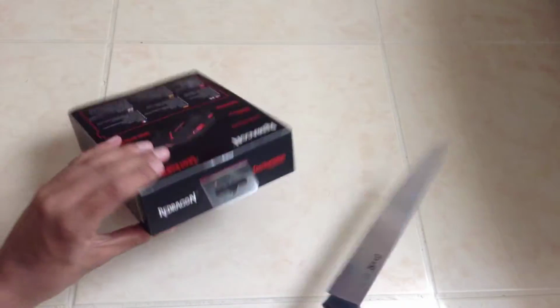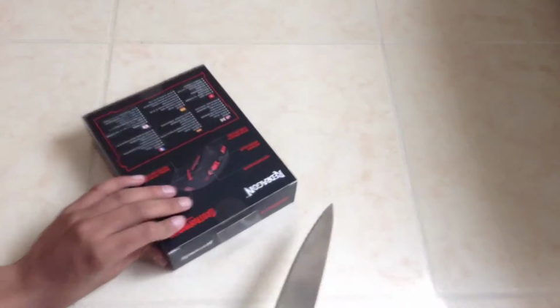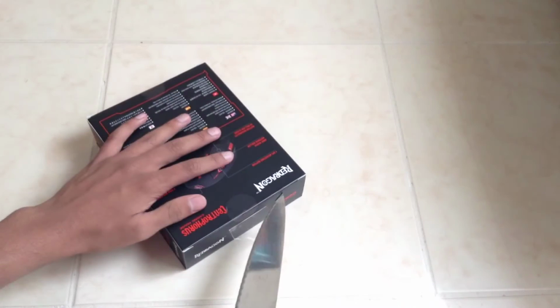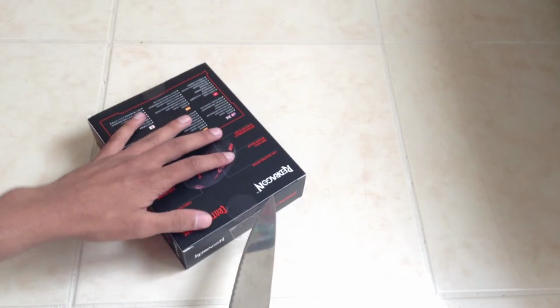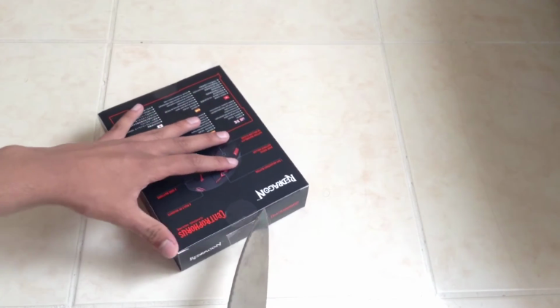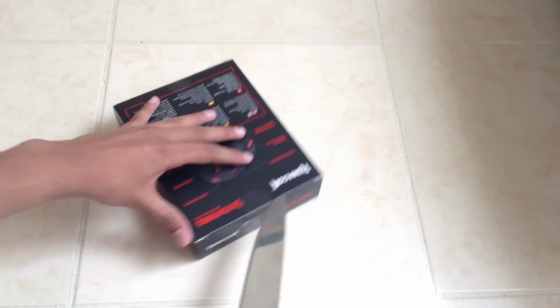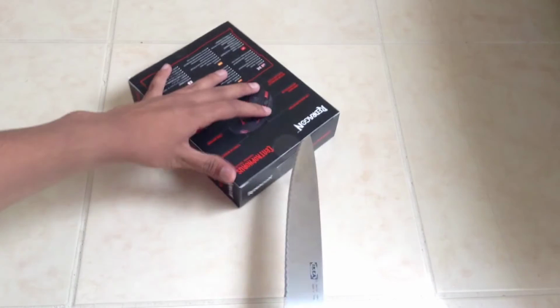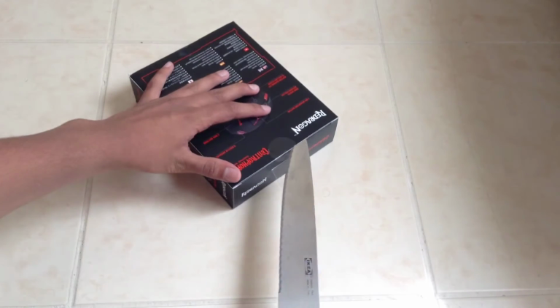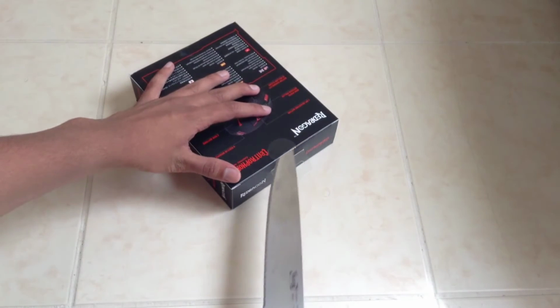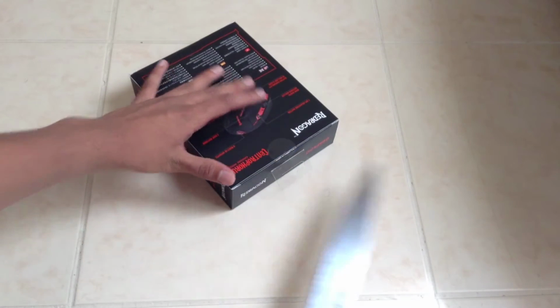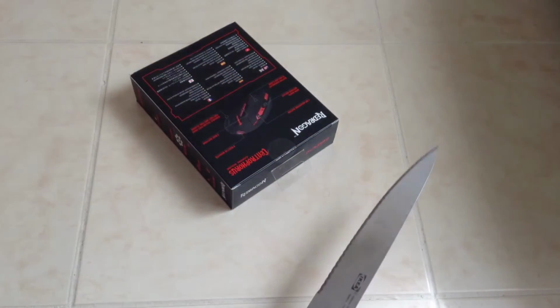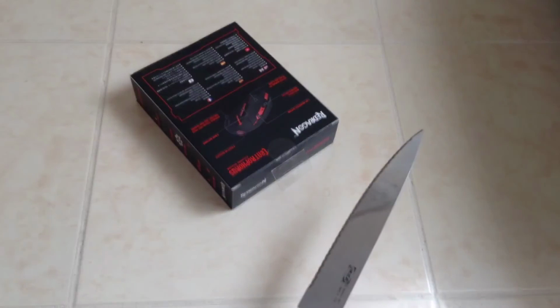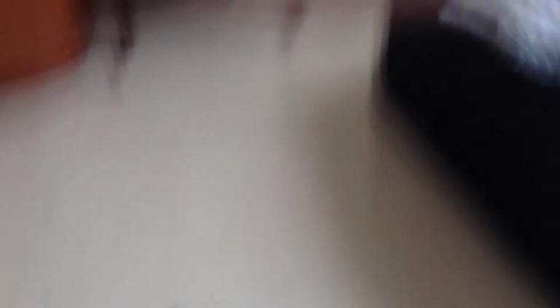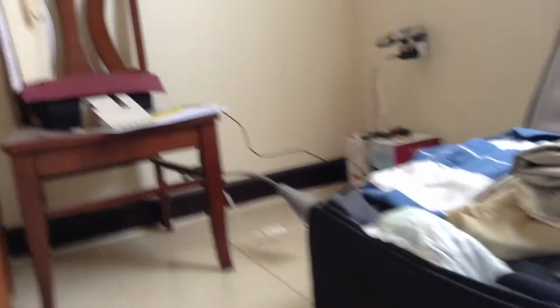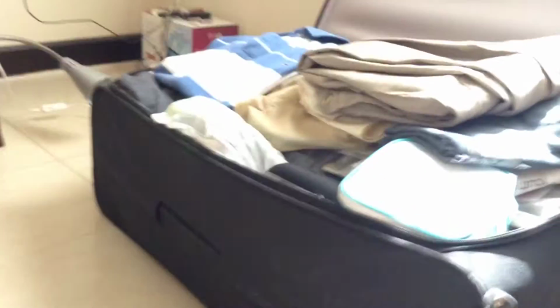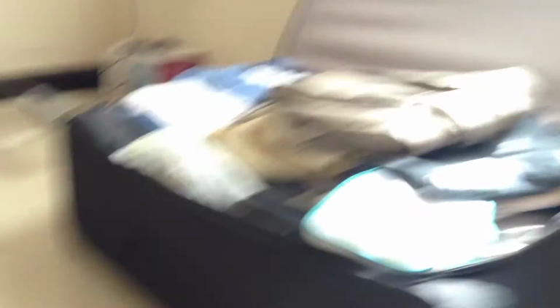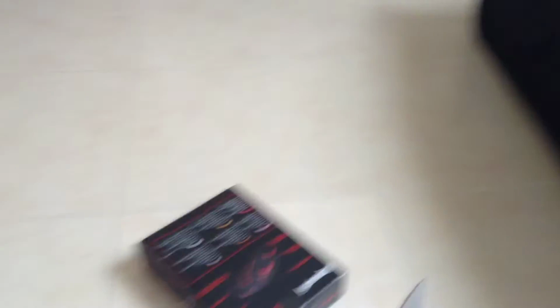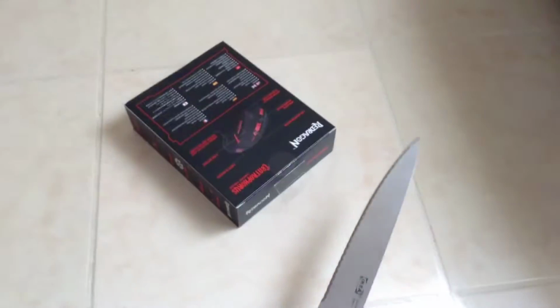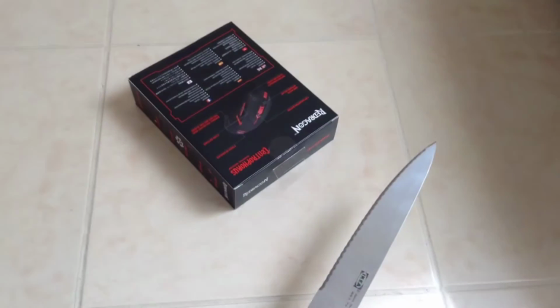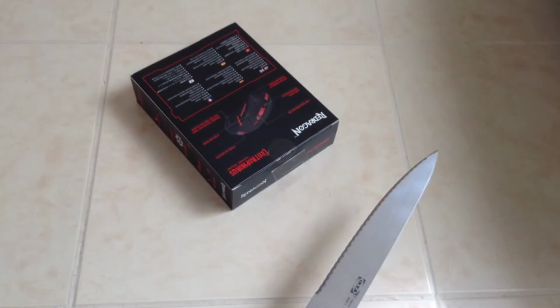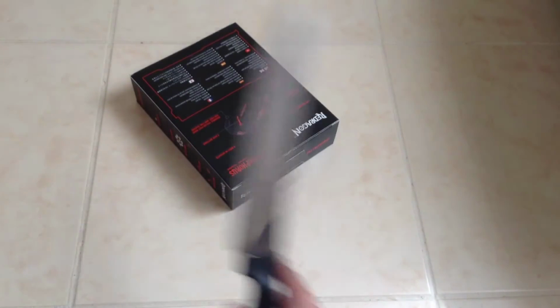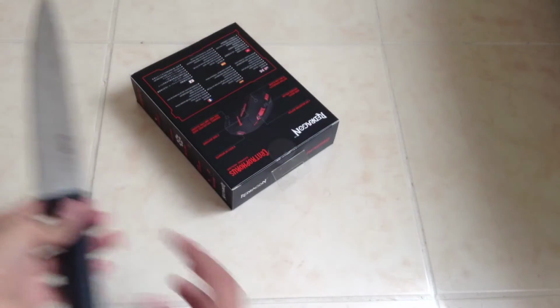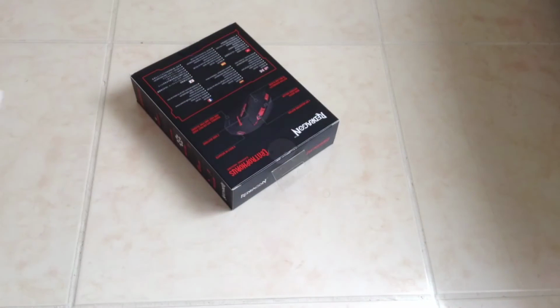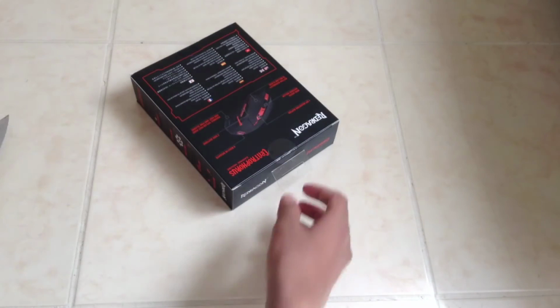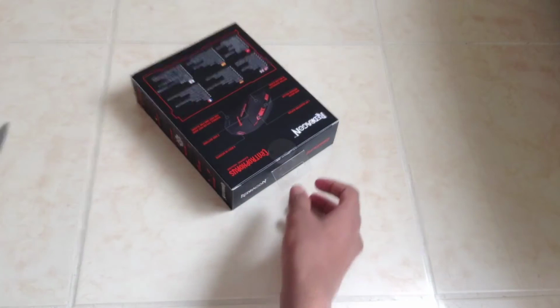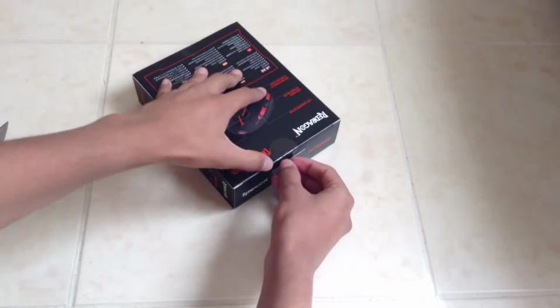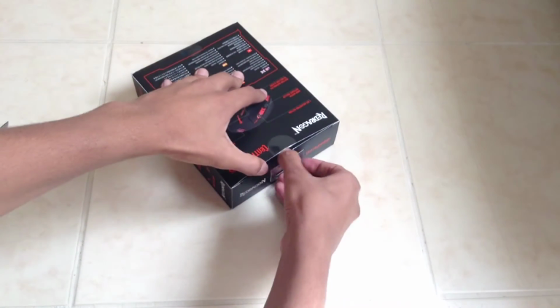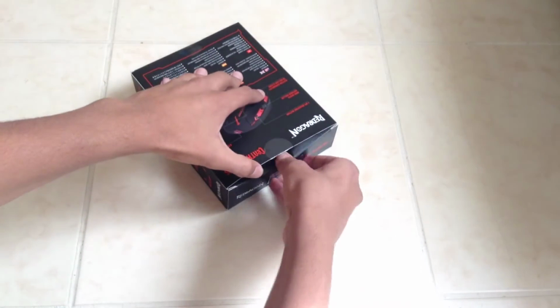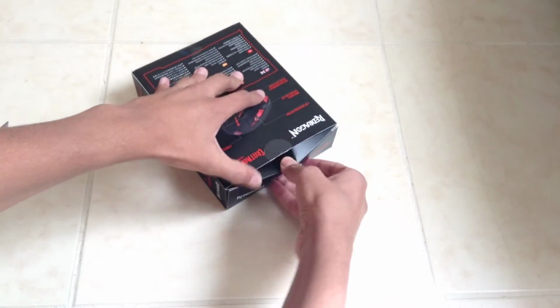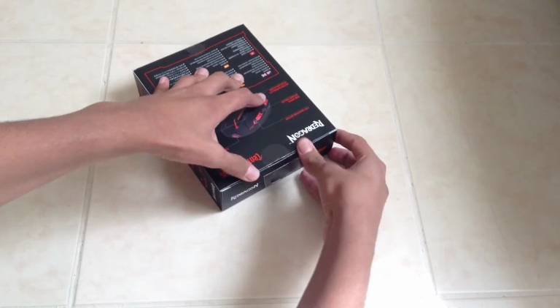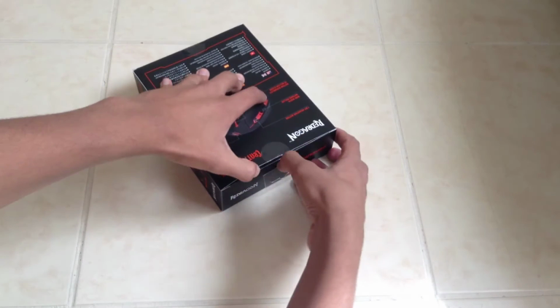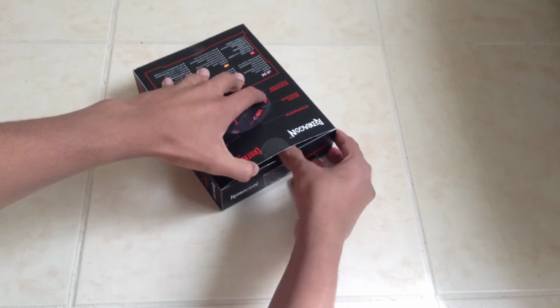Let's take a look at the mouse itself. I've got a big knife here because I'm leaving to Croatia soon — there's my suitcase, like tonight. I've packed up that knife, so let's open this up.